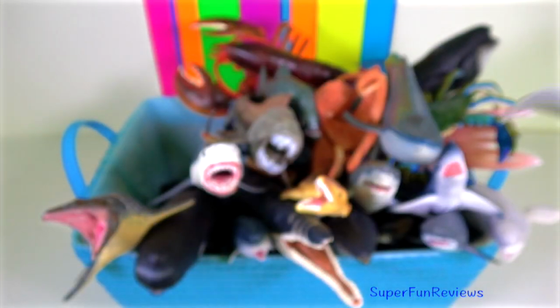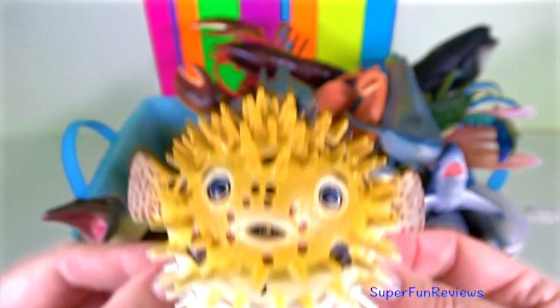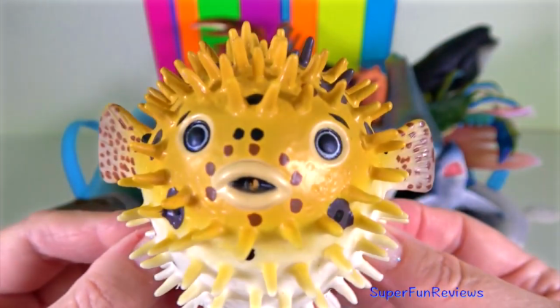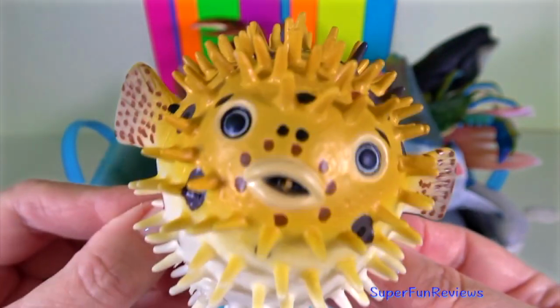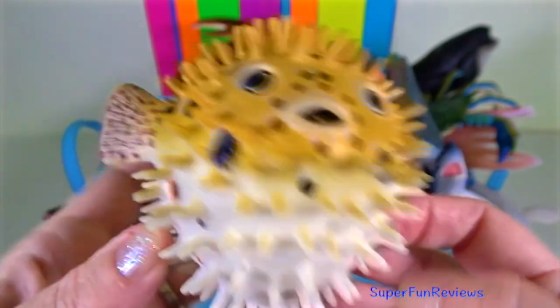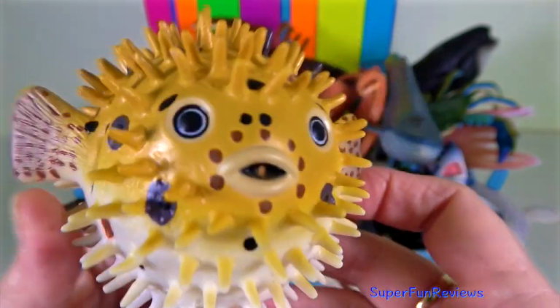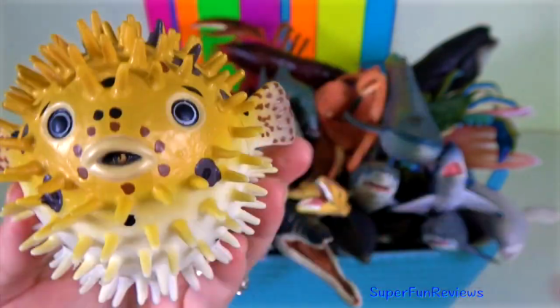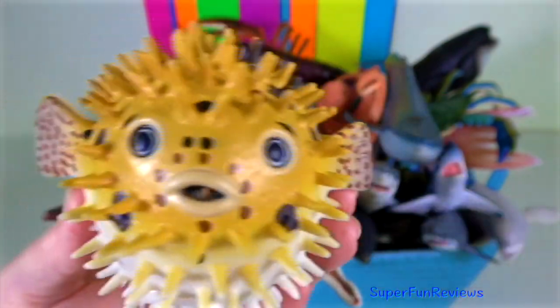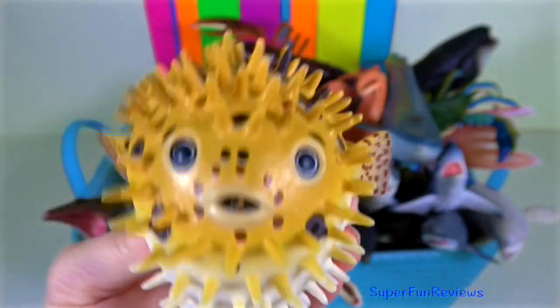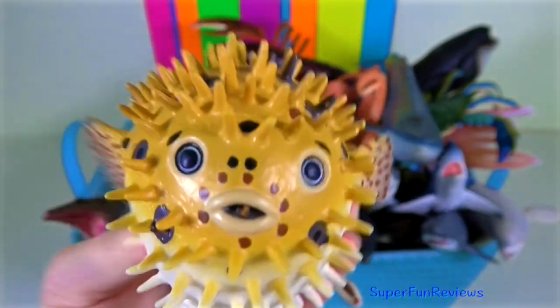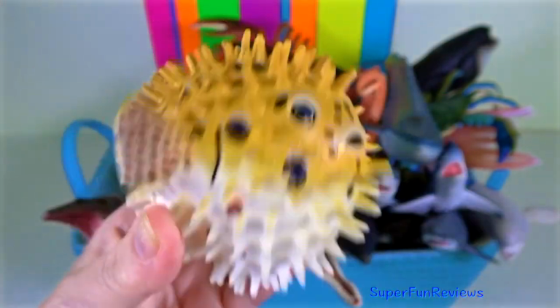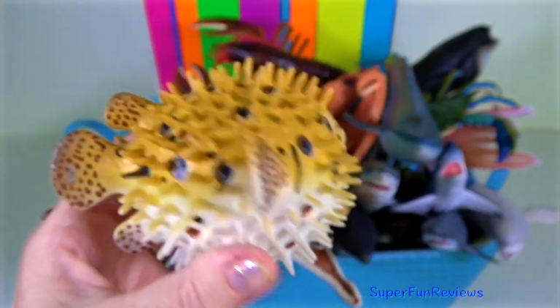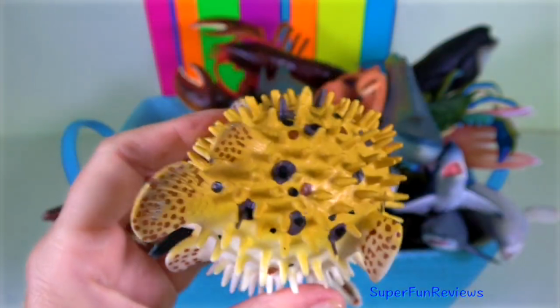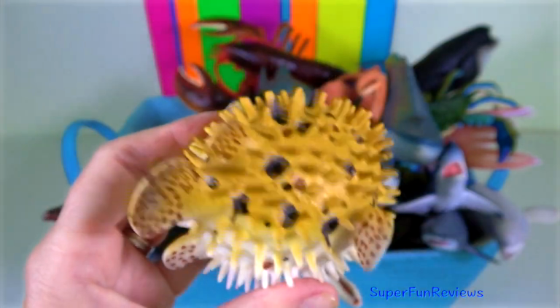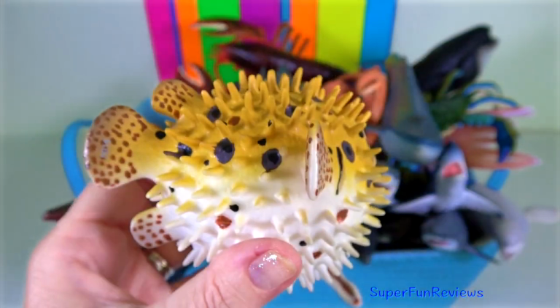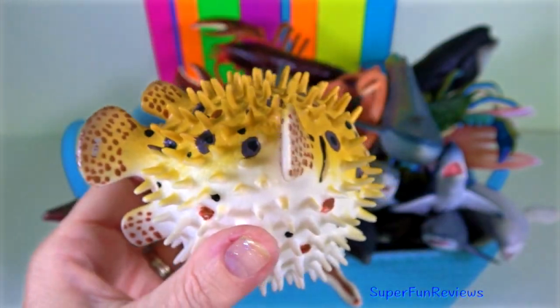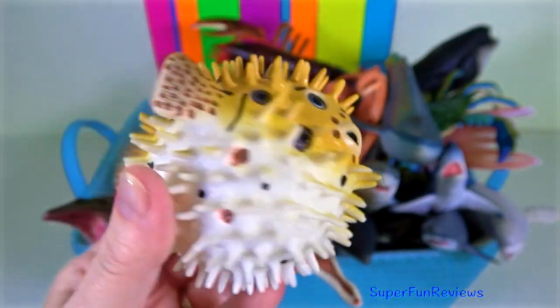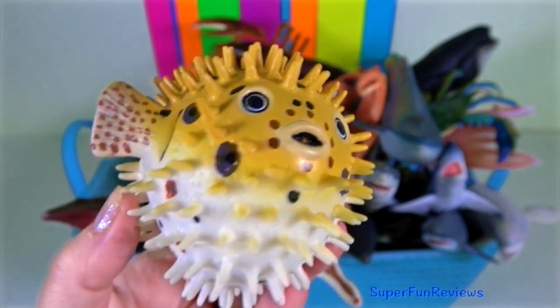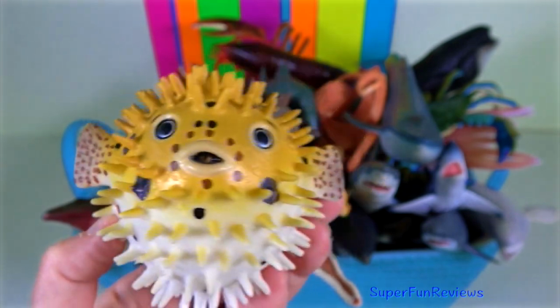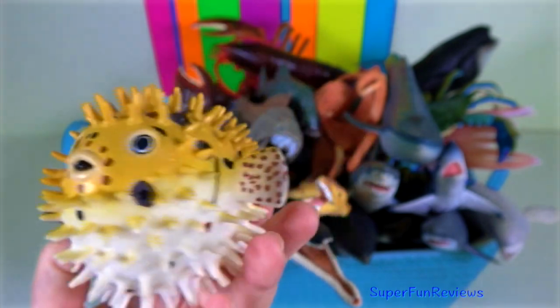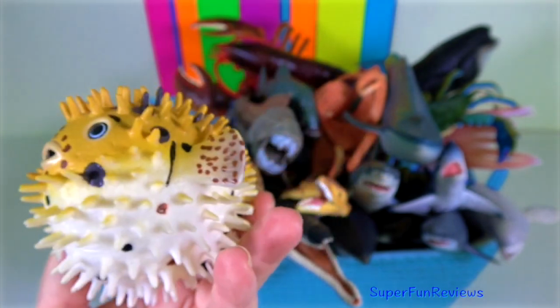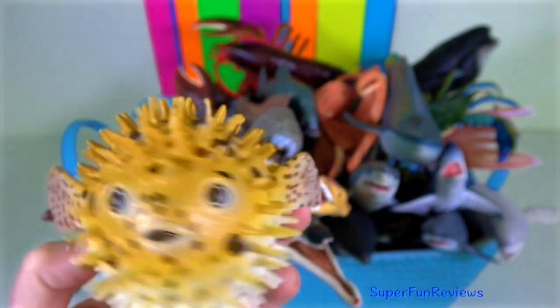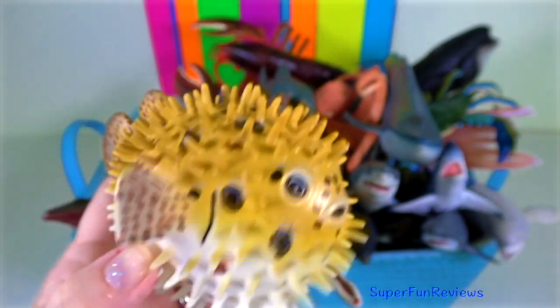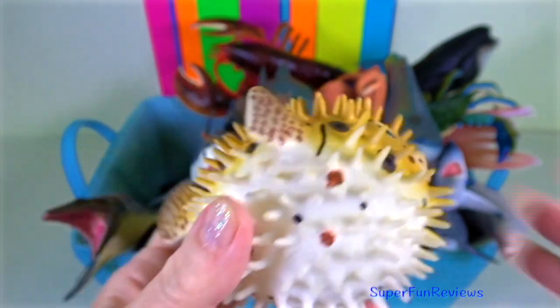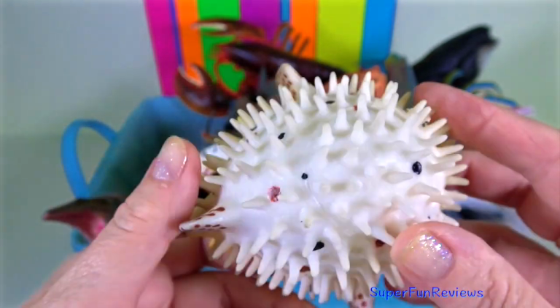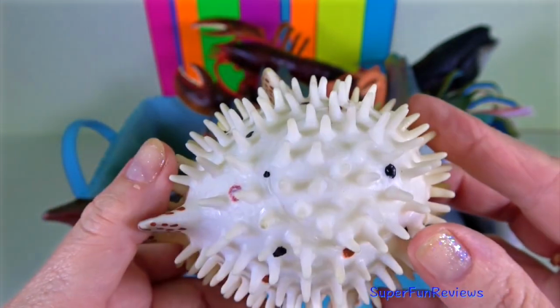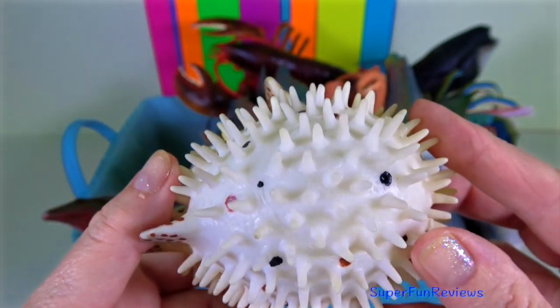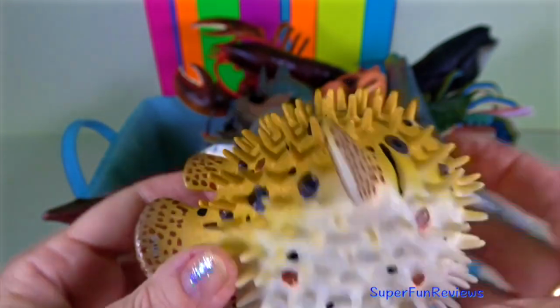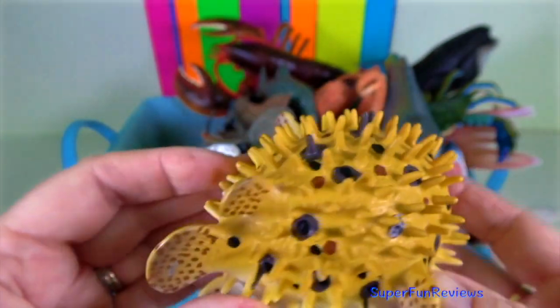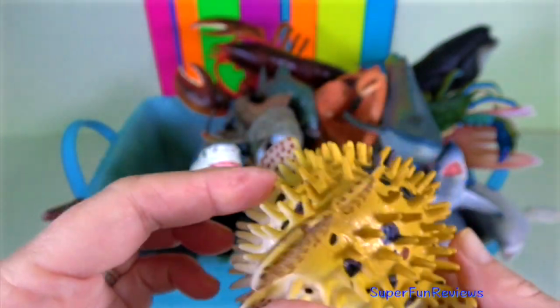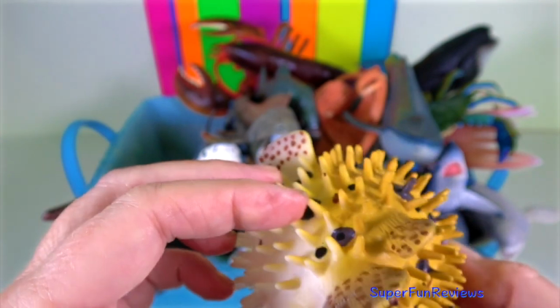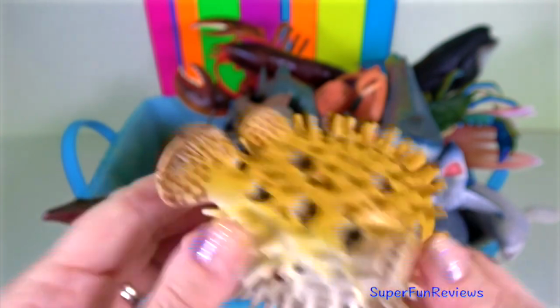Puffer fish — they can inflate into a ball shape to evade predators. They fill their elastic stomachs with huge amounts of water, and sometimes air.